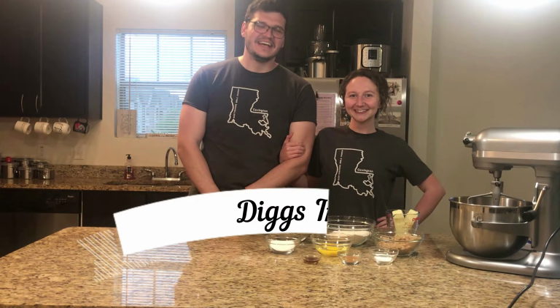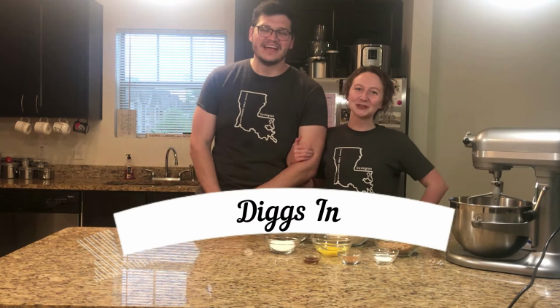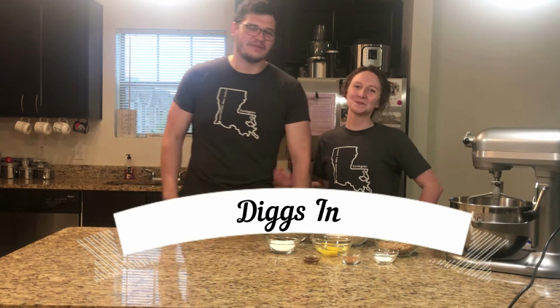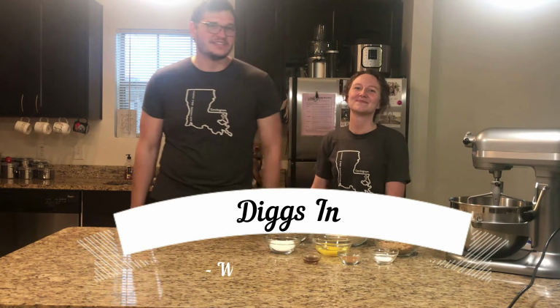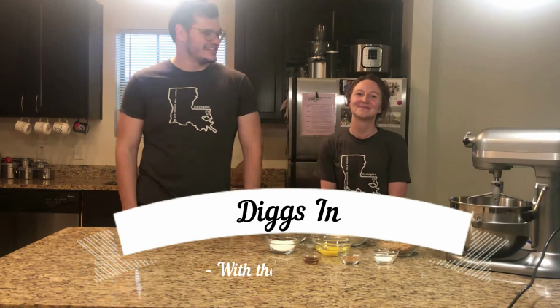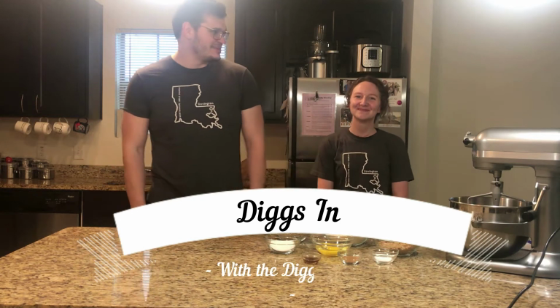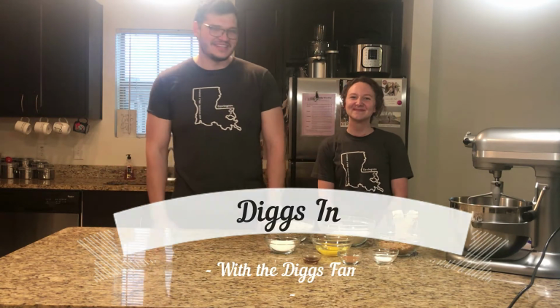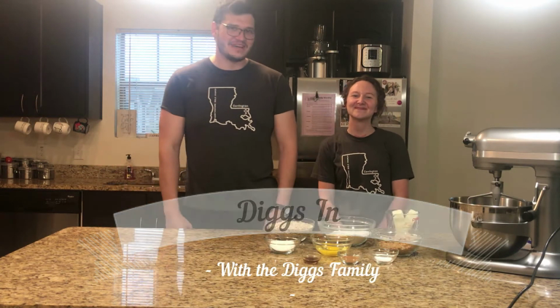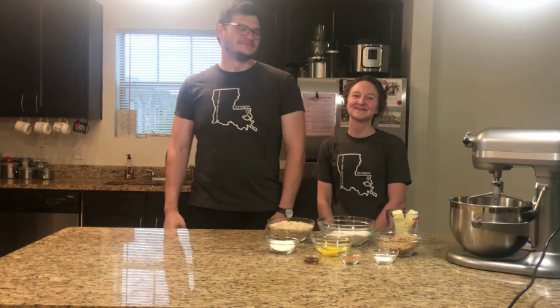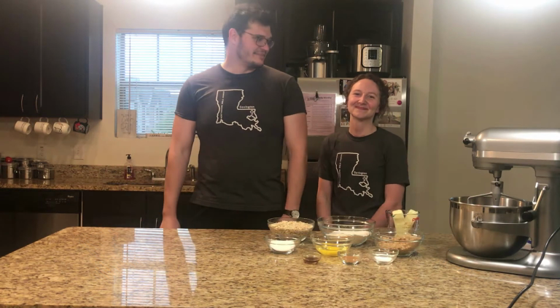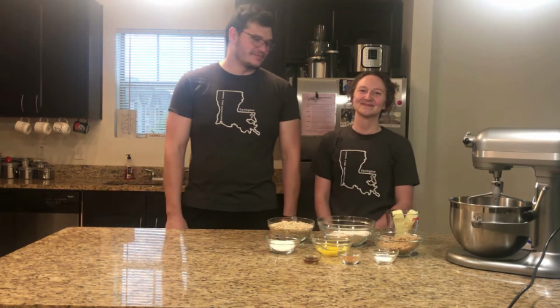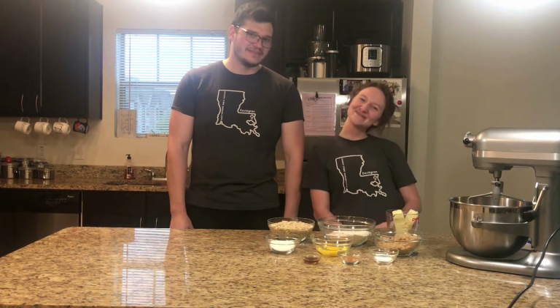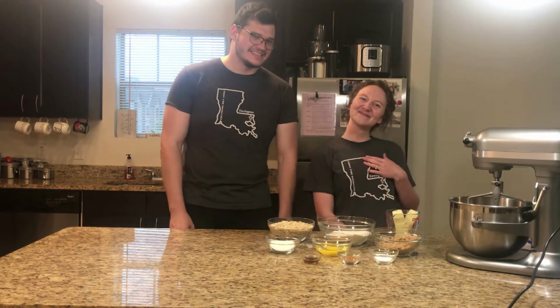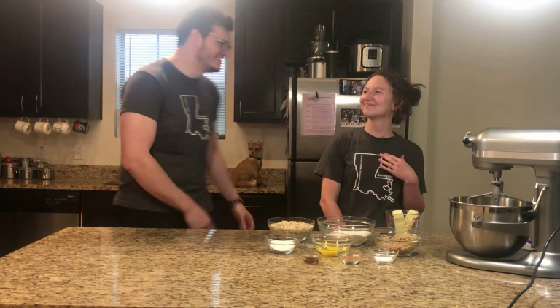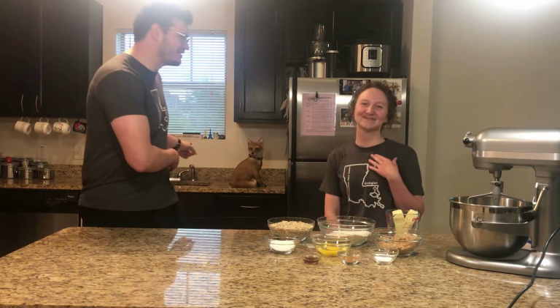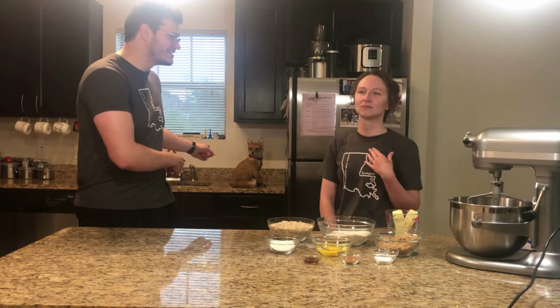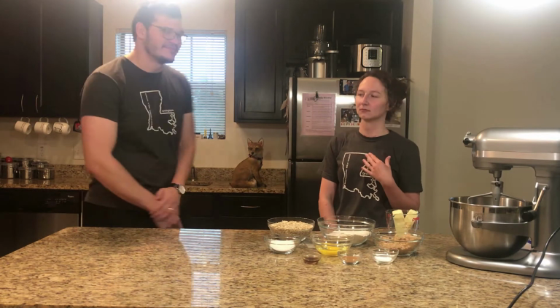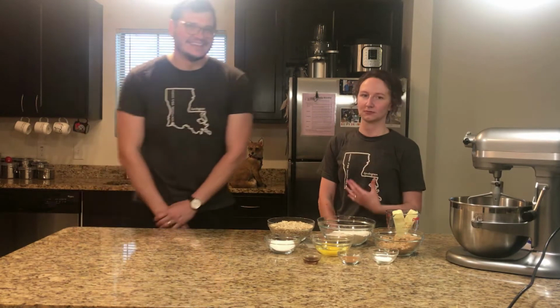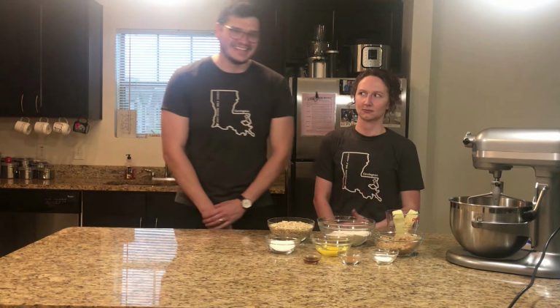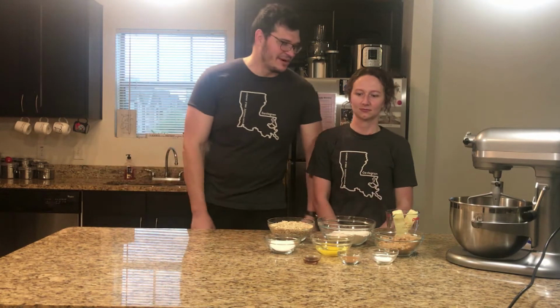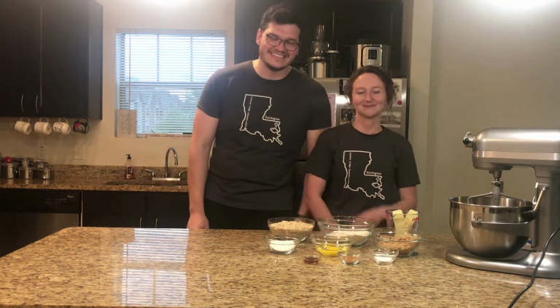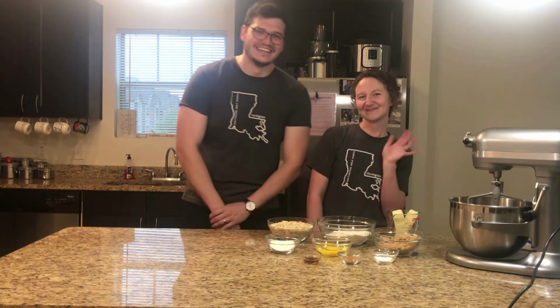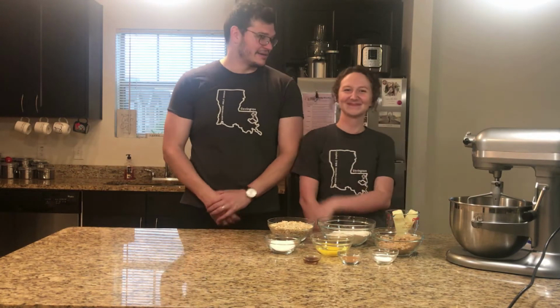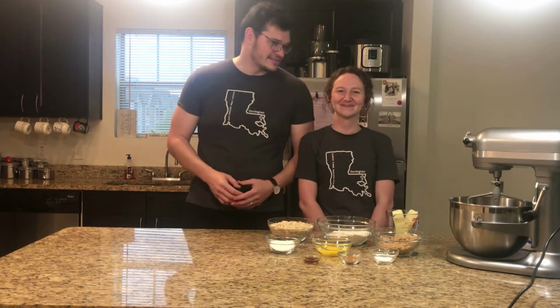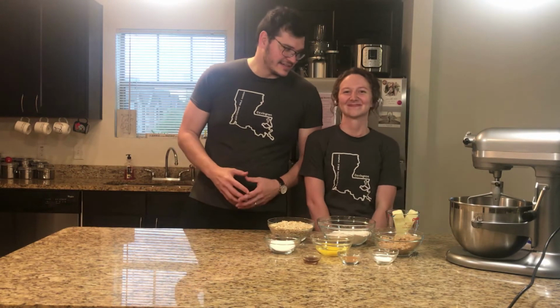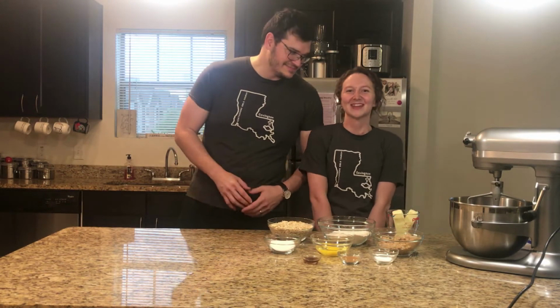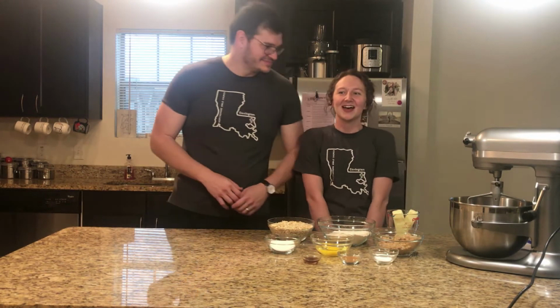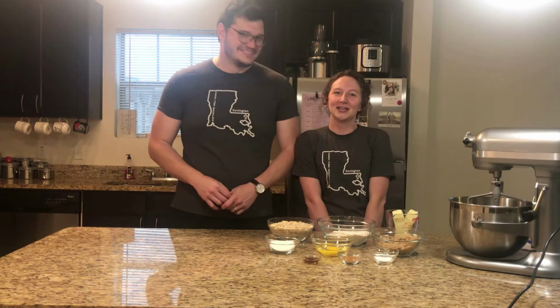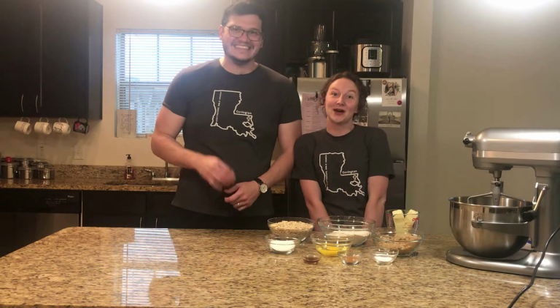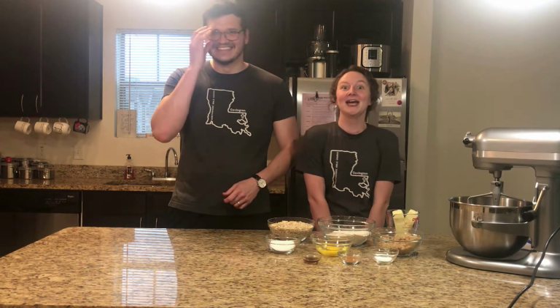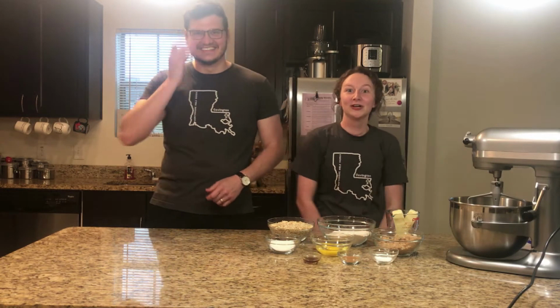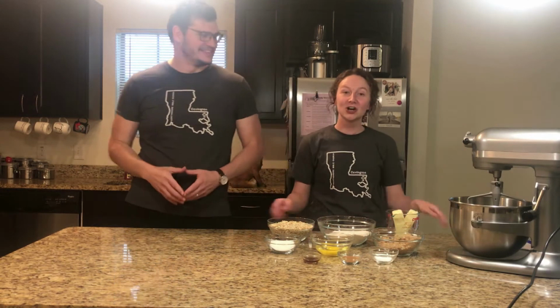Hello, and welcome back to Diggs In with the Diggs family. I'm here with my favorite assistant, Michael J. Fox. Just kidding — my wife, Lacey. But Michael J. Fox is a close second. I'm going to ignore that one, and we're going to get started.